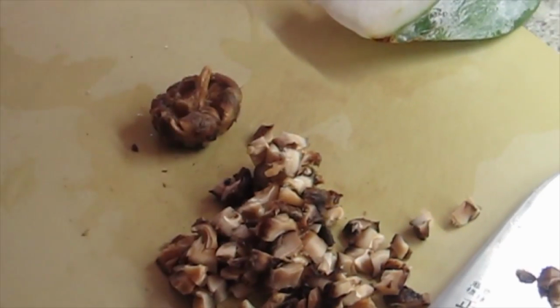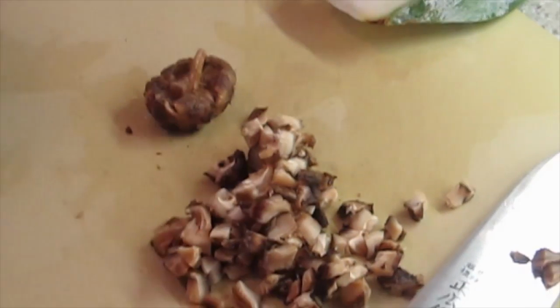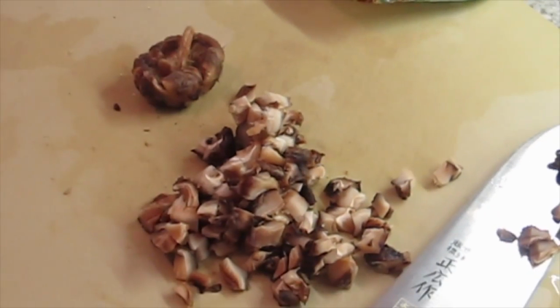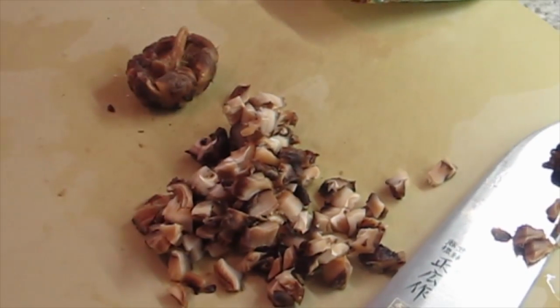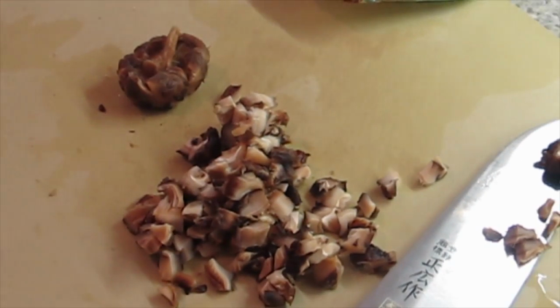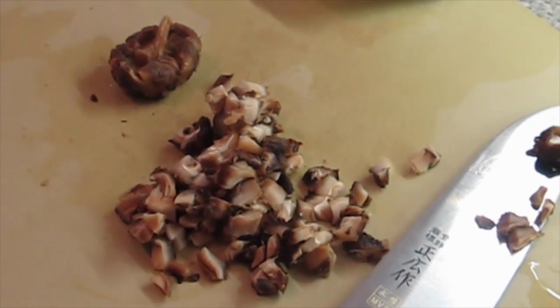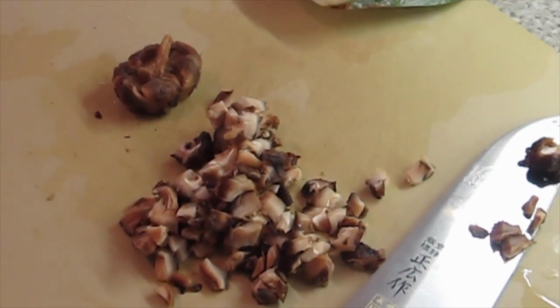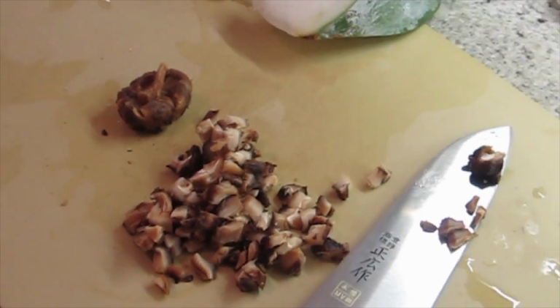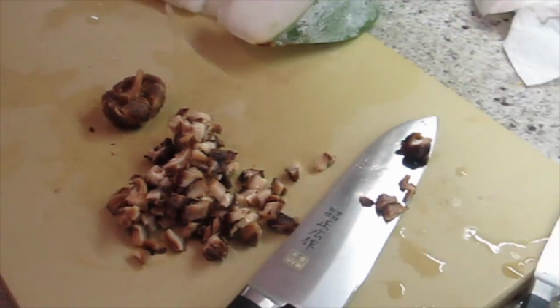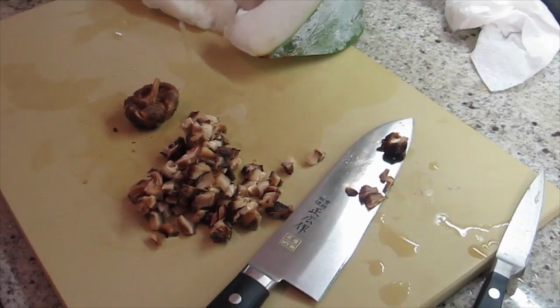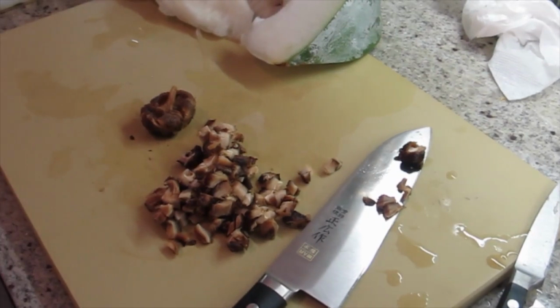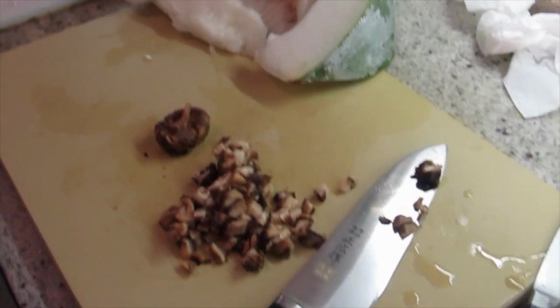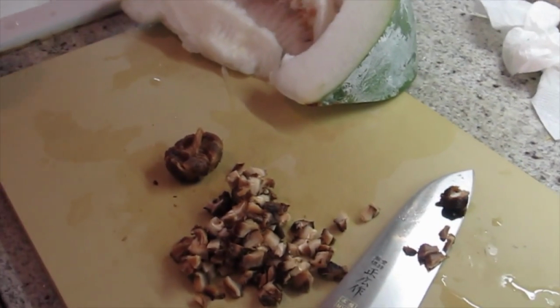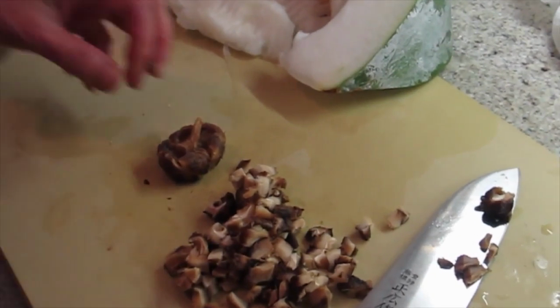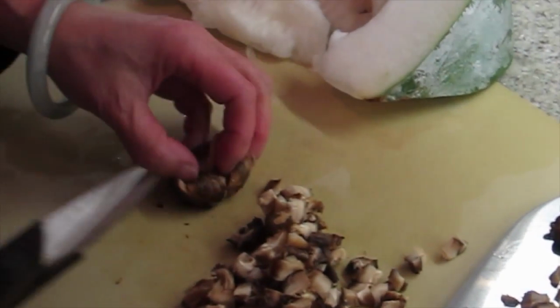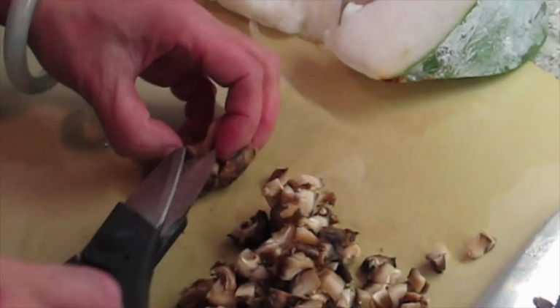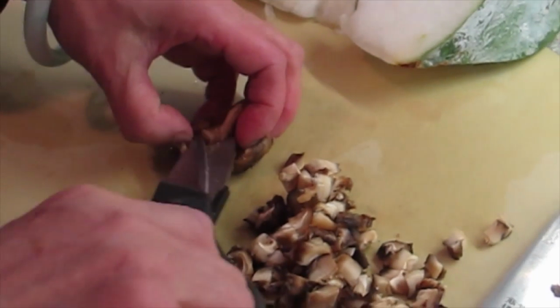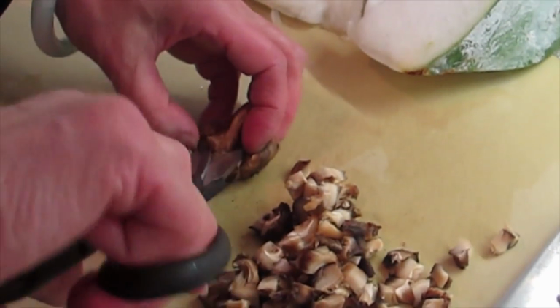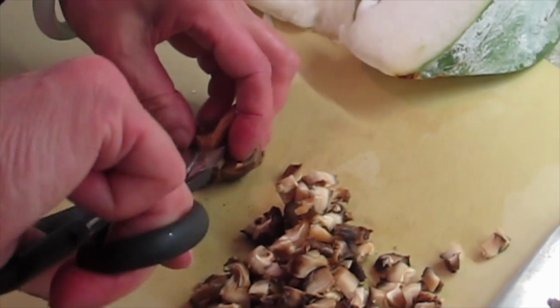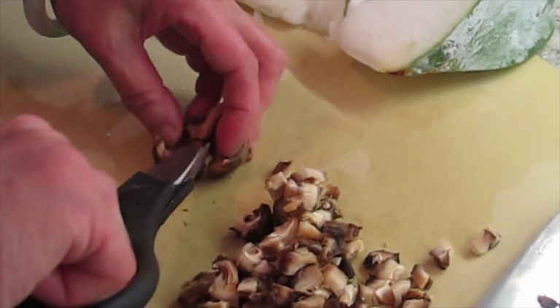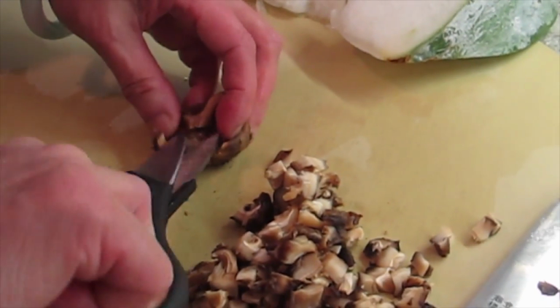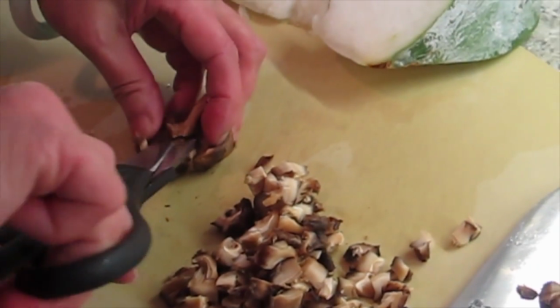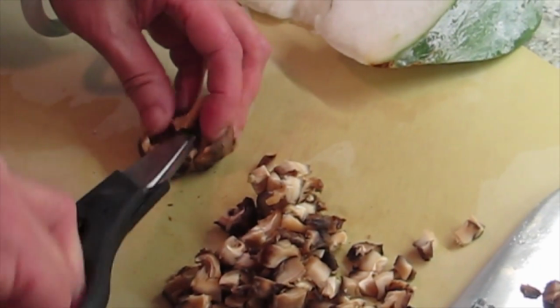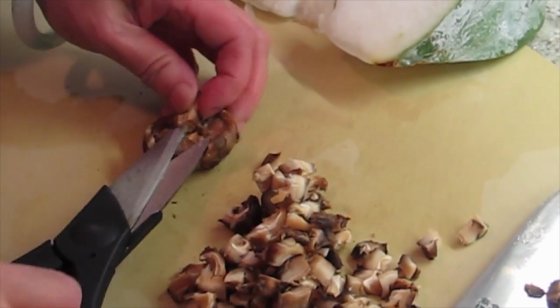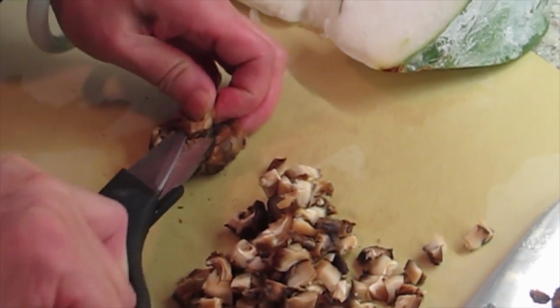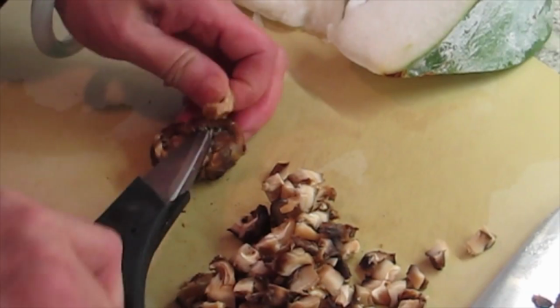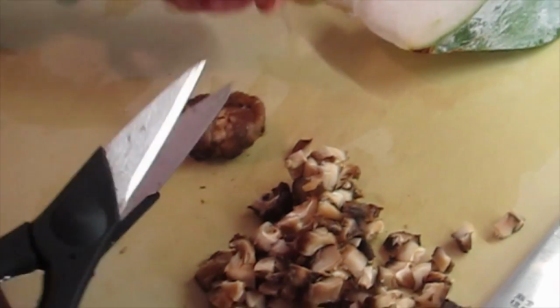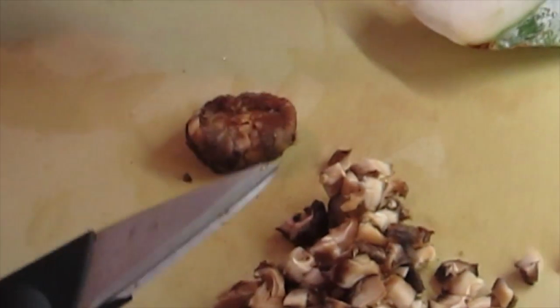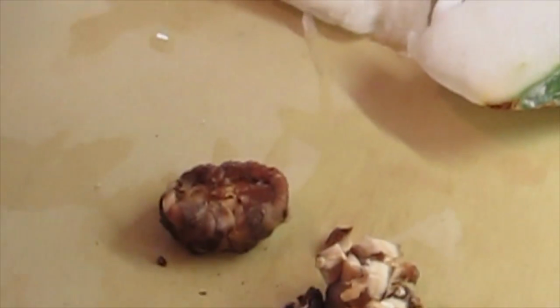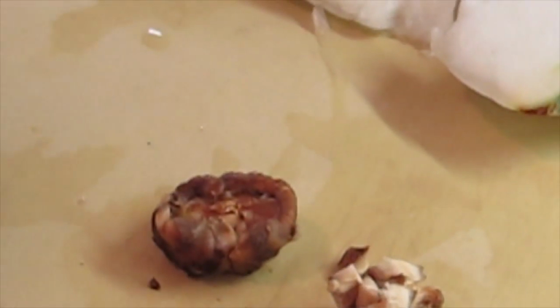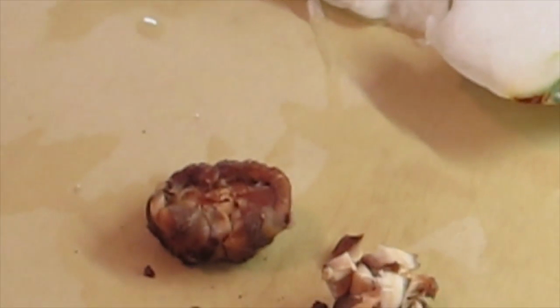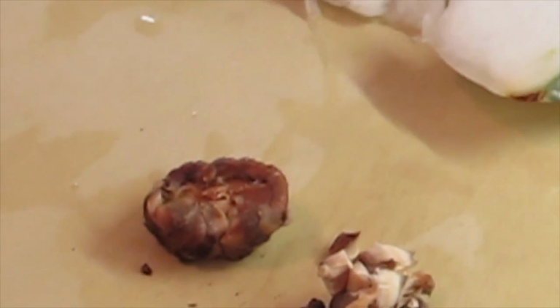And you can buy these mushrooms anywhere? No, you have to buy them in like Chinatown or a Japanese place. I see that stem — I'm going to fold it into the soup.